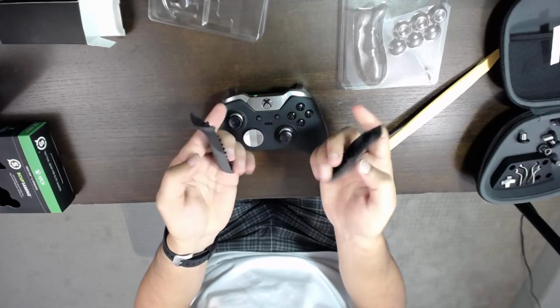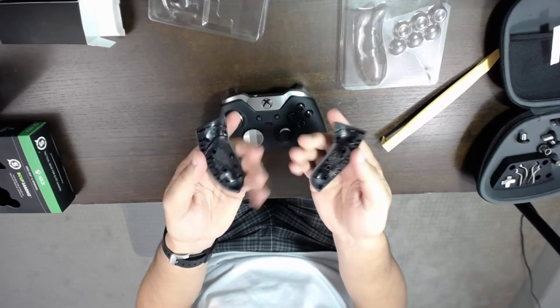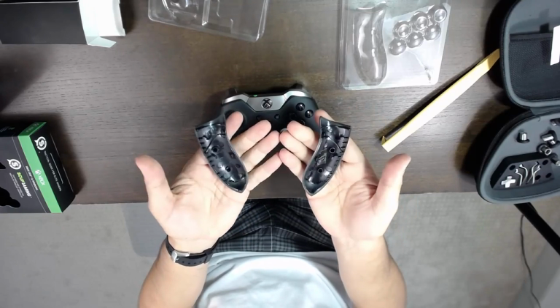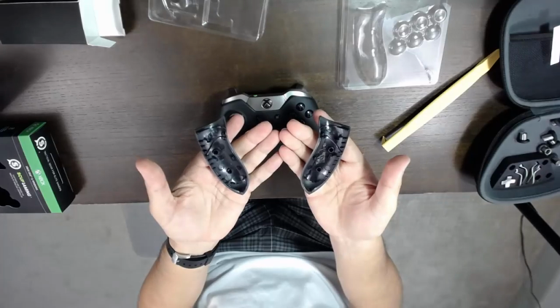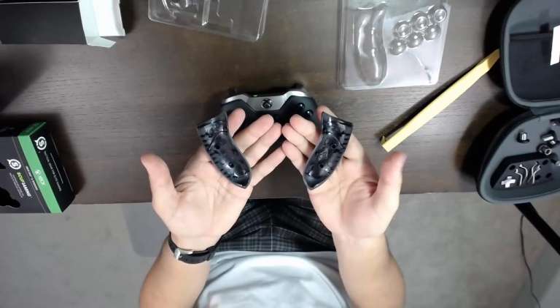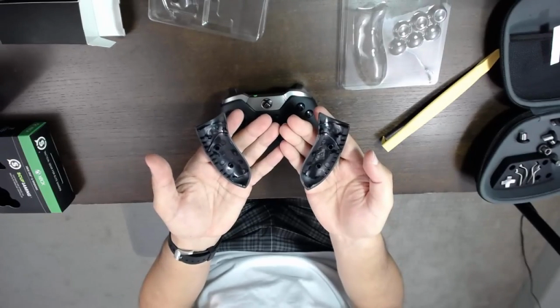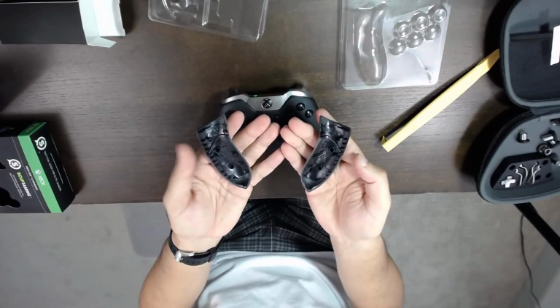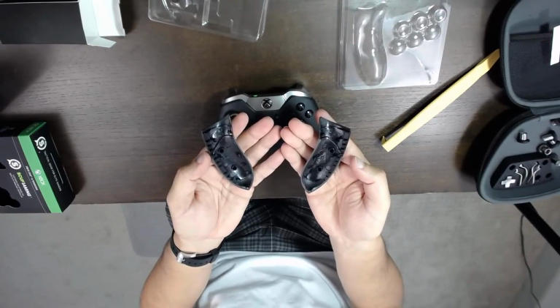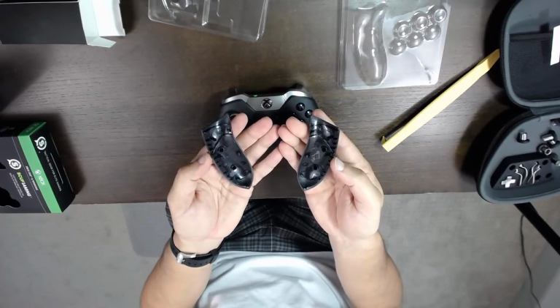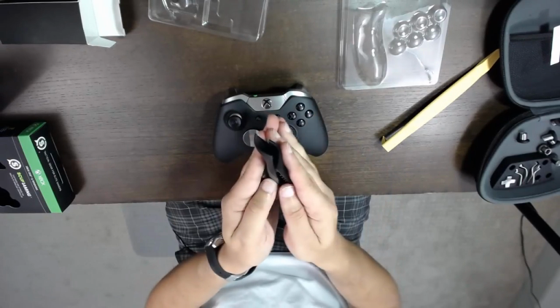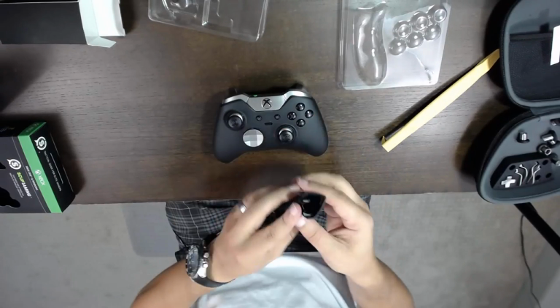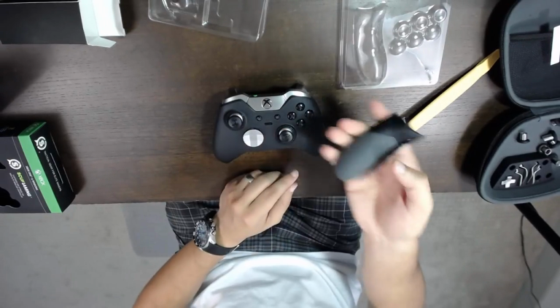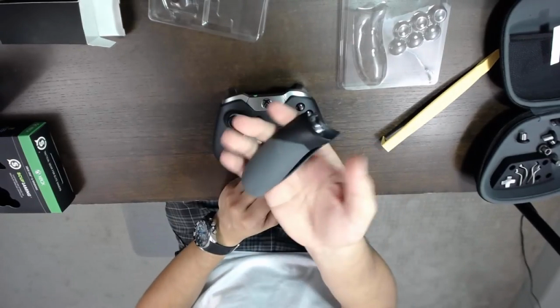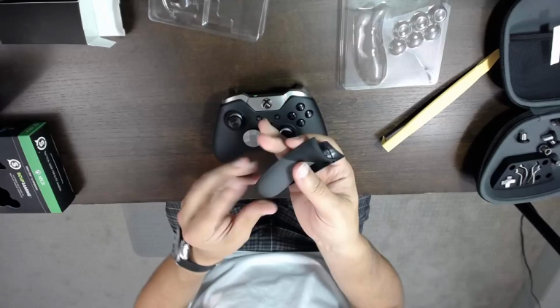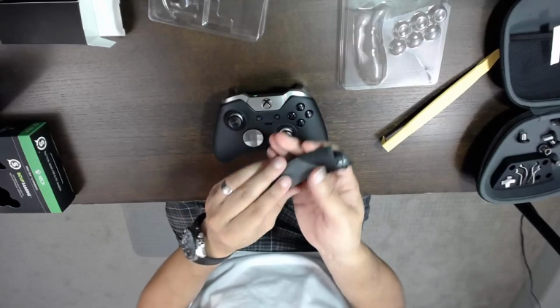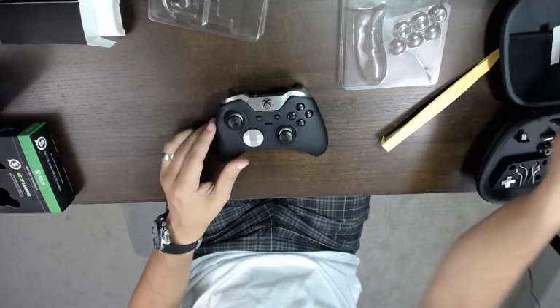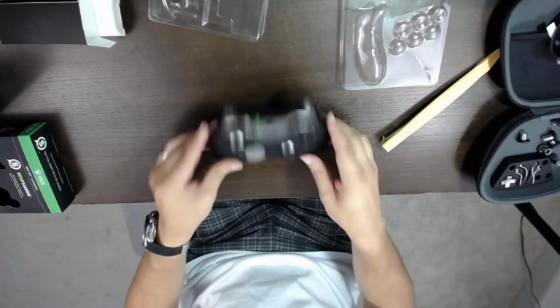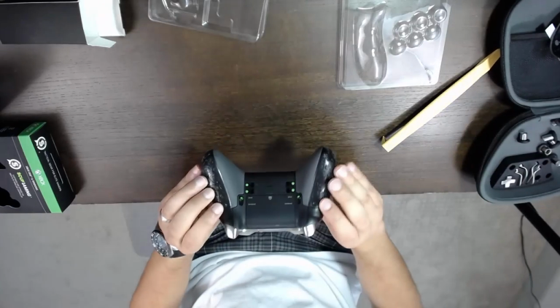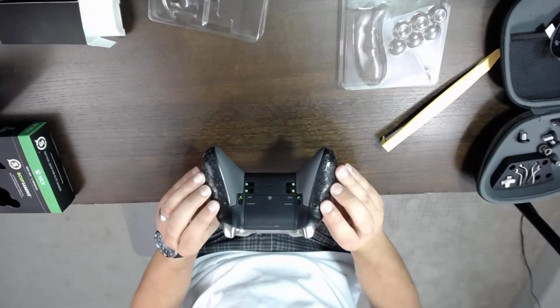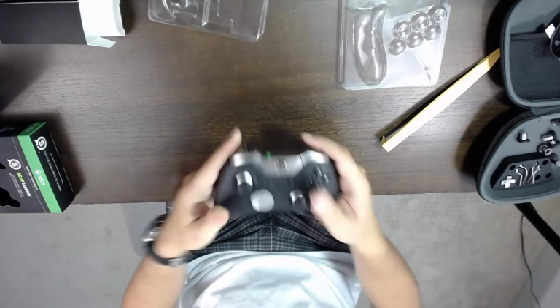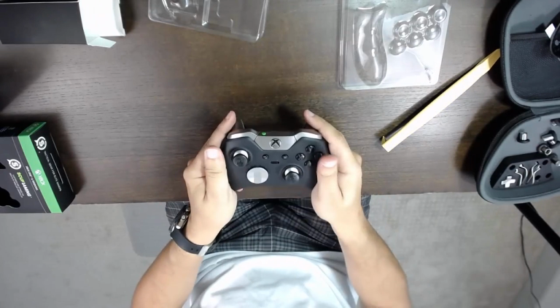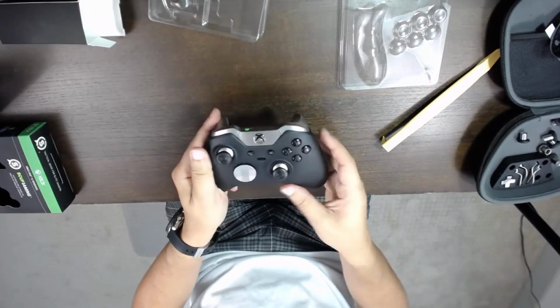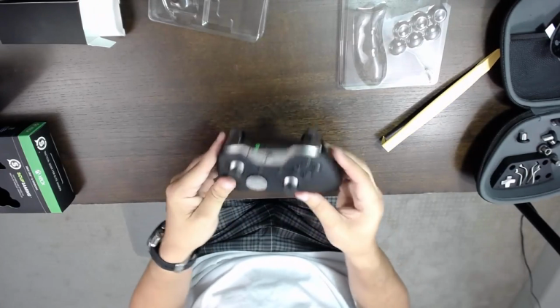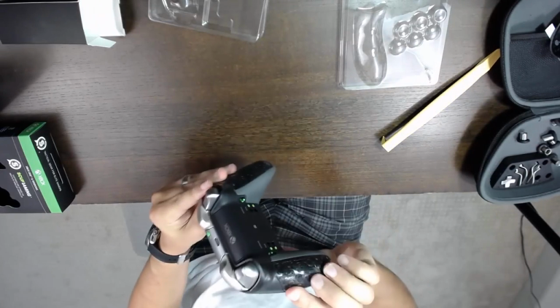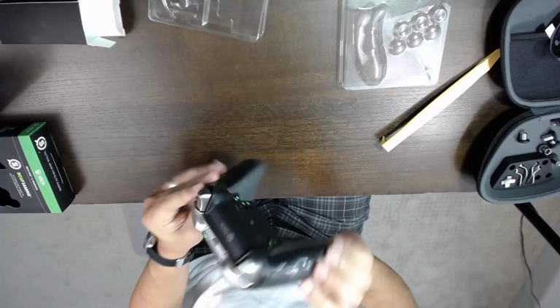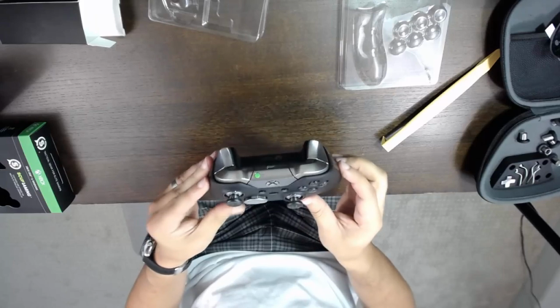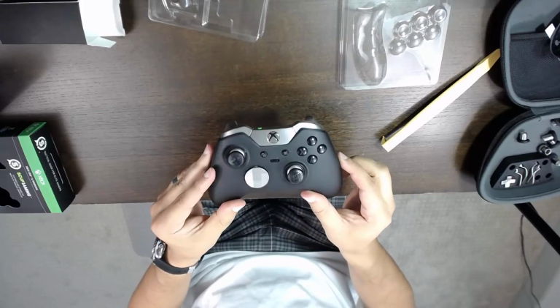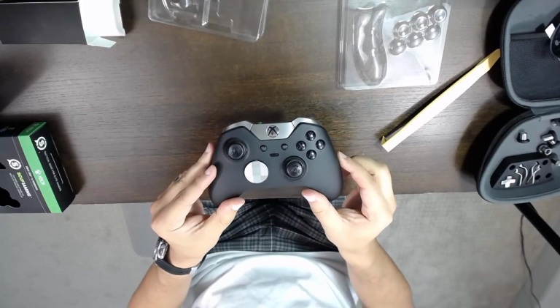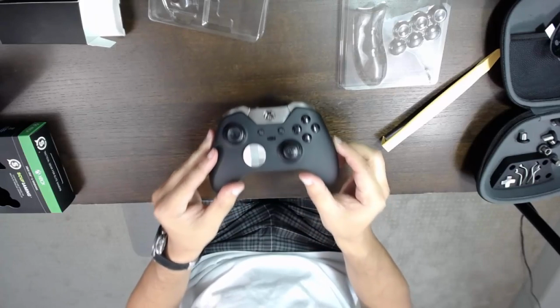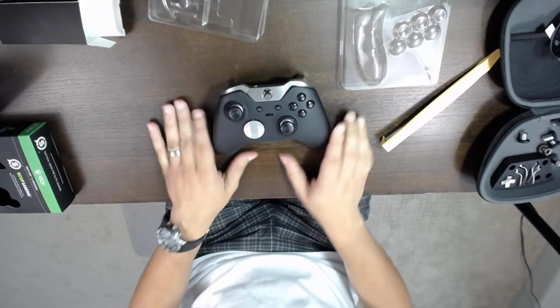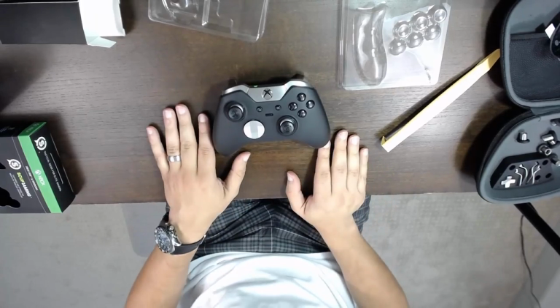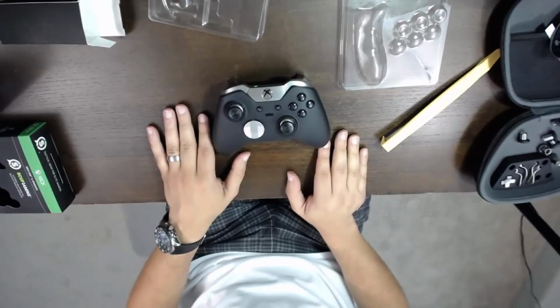If you're inside of warranty with Microsoft, they will cover it for you, no problems. These Scuf grips are fine — I don't have any problems with them, and I did like these a lot more. If you have any questions, leave them in the comments below and hopefully you find this useful.